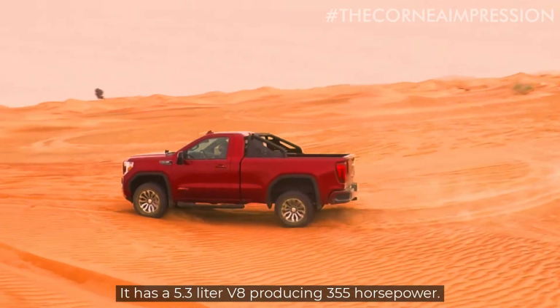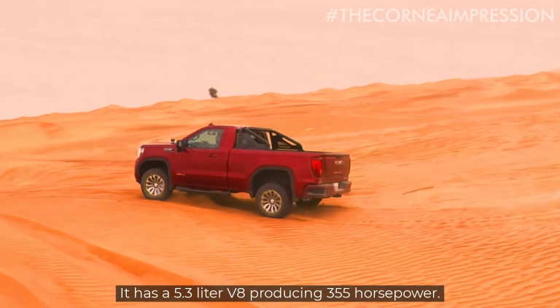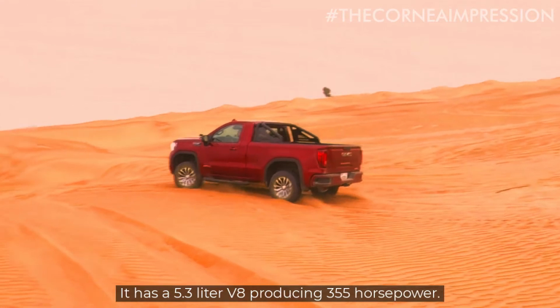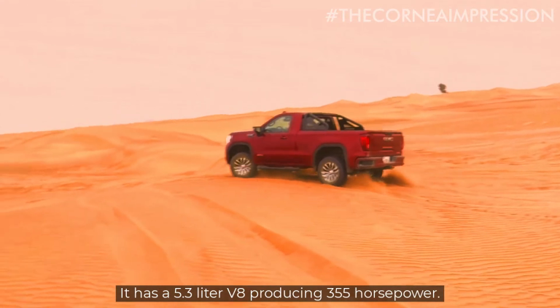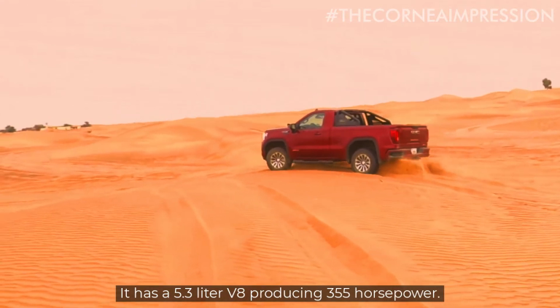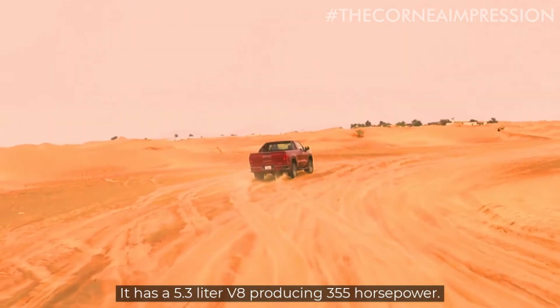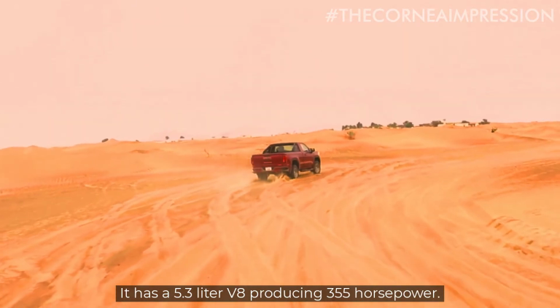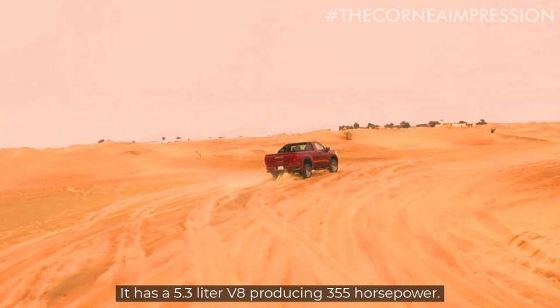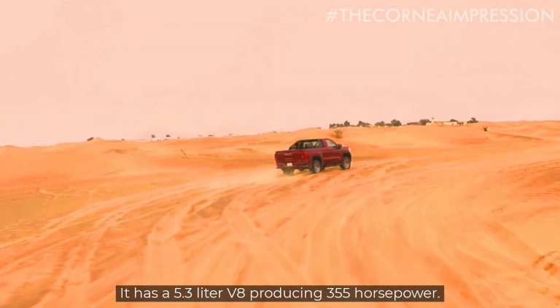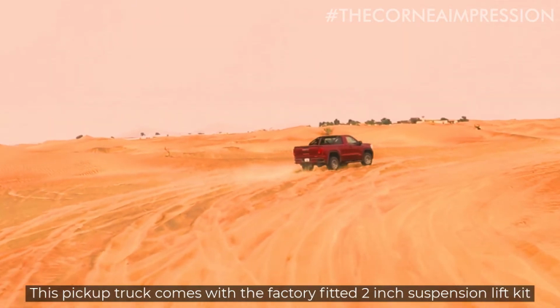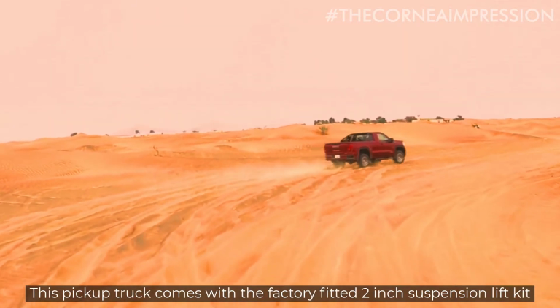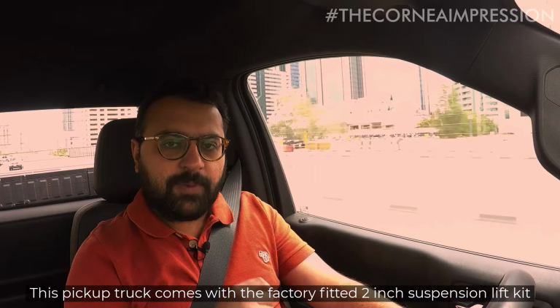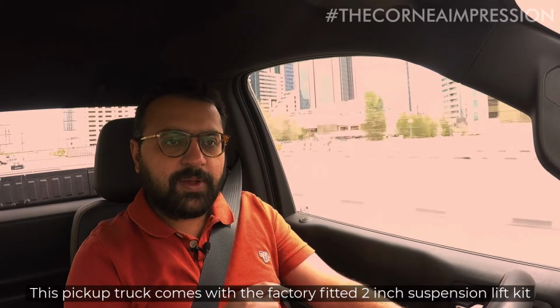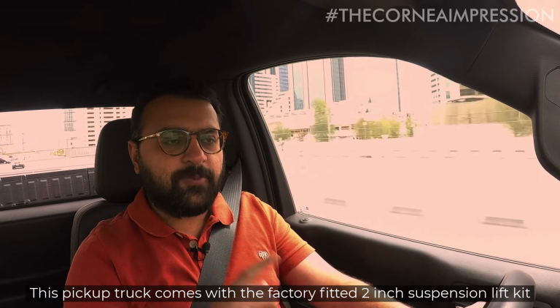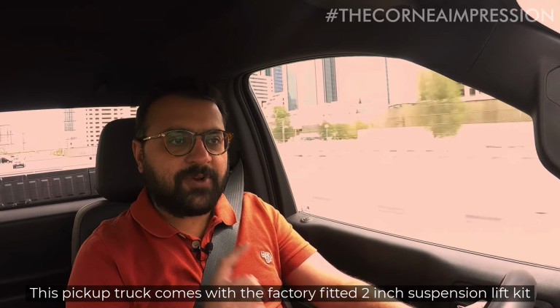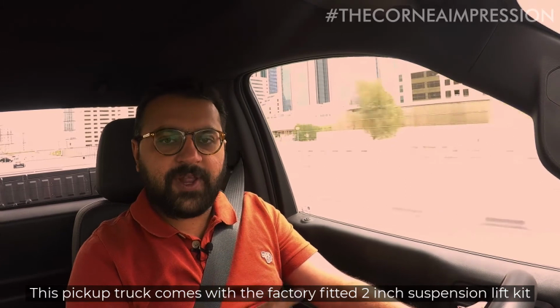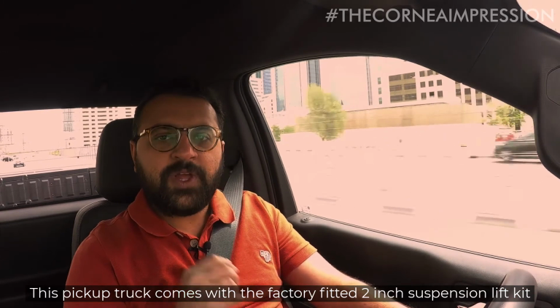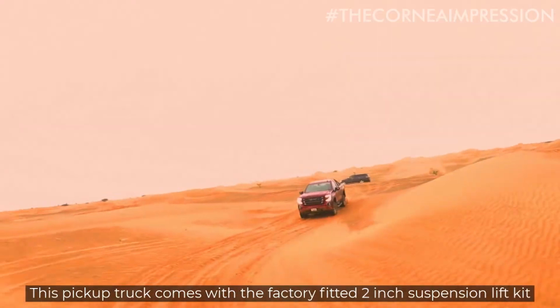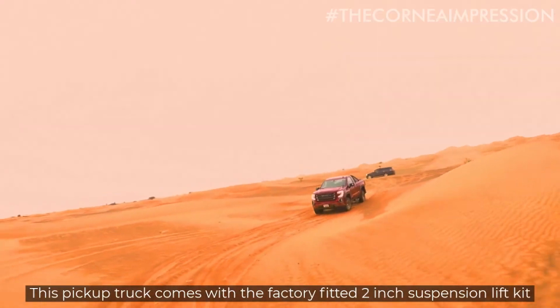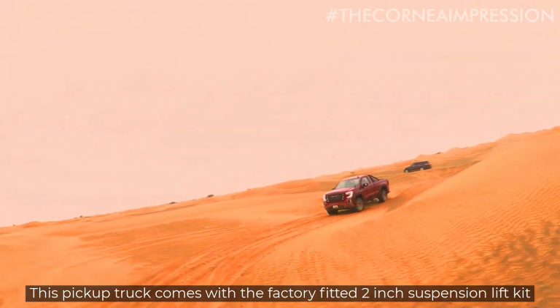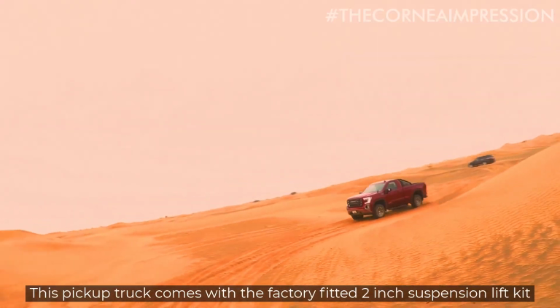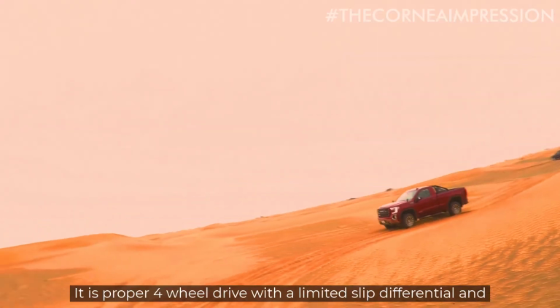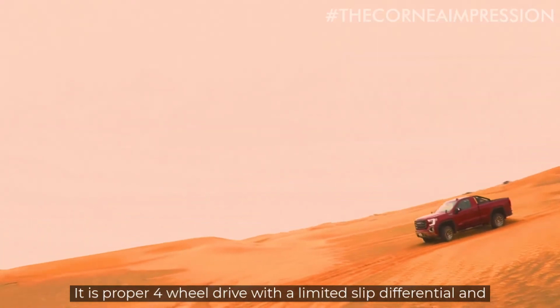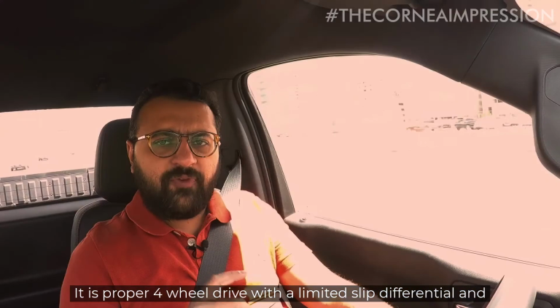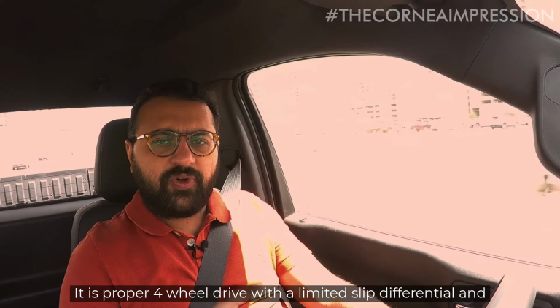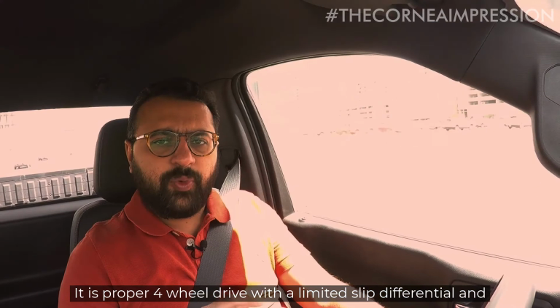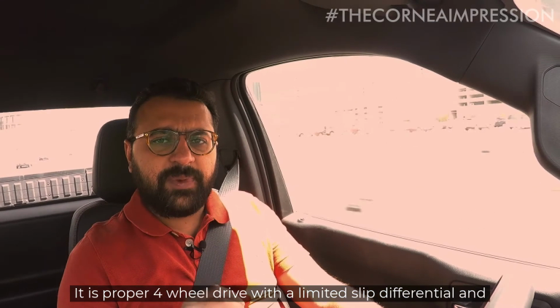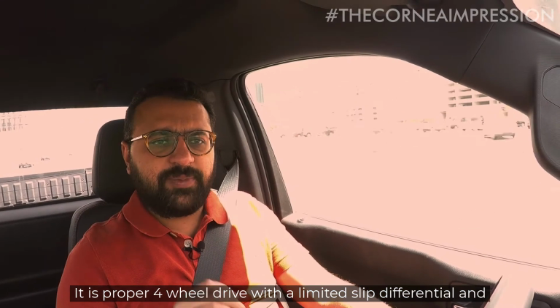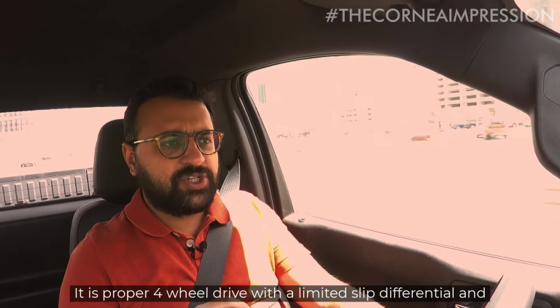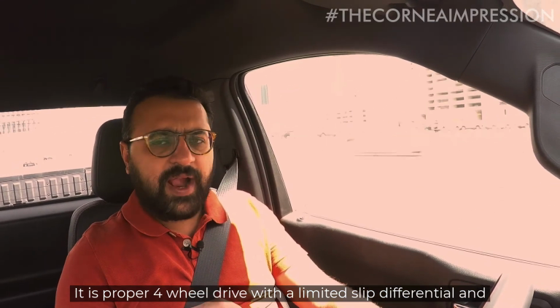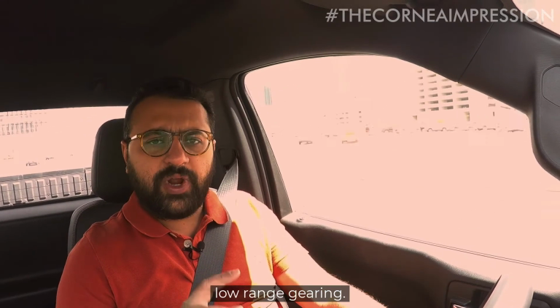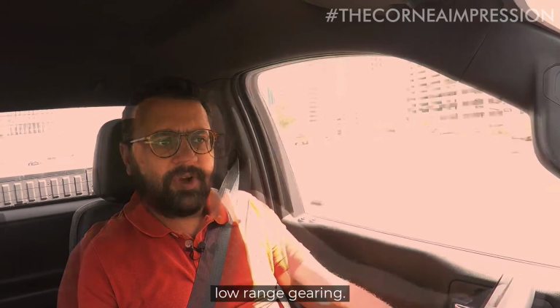It has a 5.3 liter V8 producing 355 horsepower. This pickup truck comes with a factory fitted 2-inch suspension lift kit. It has proper four-wheel drive with a limited slip differential and low range gearing.